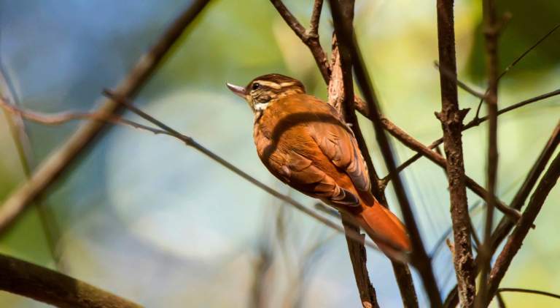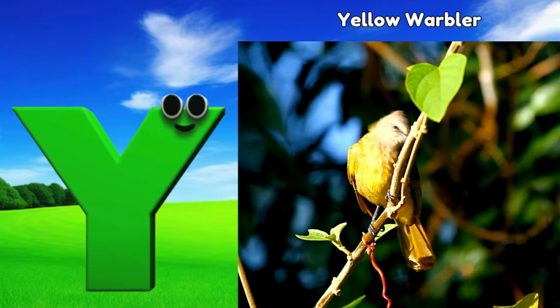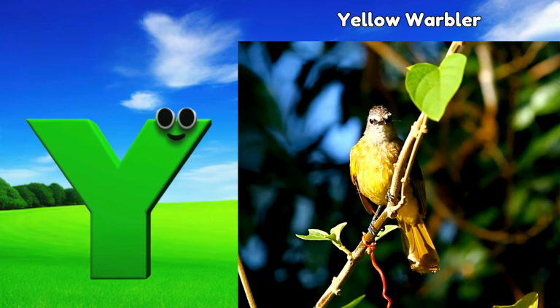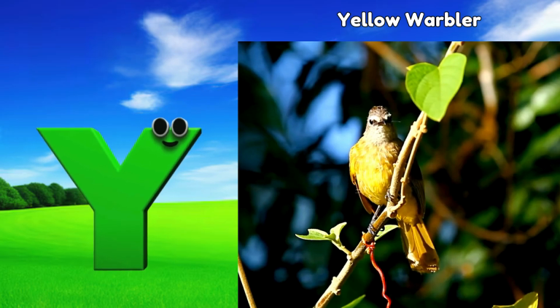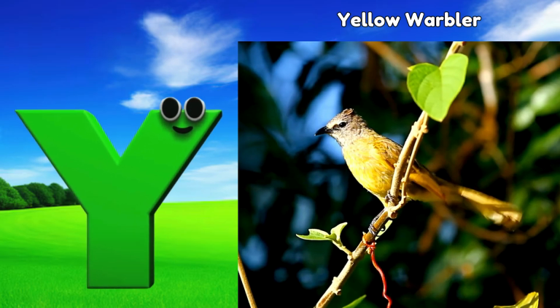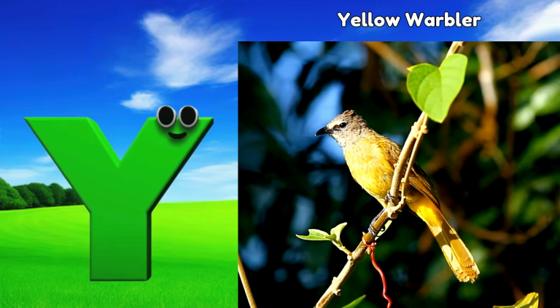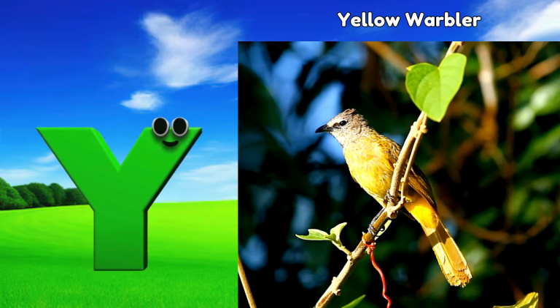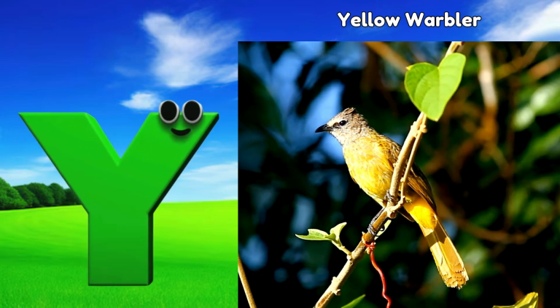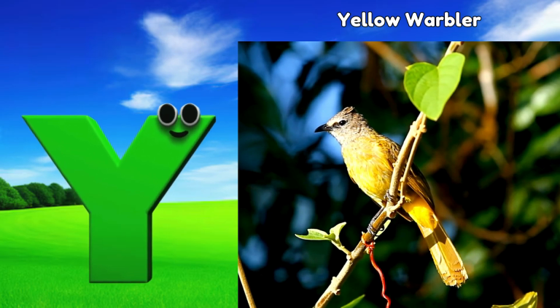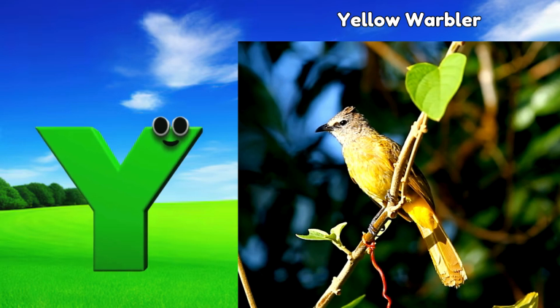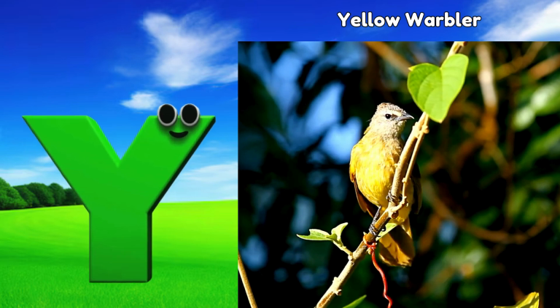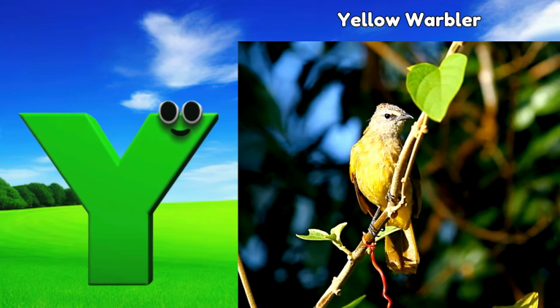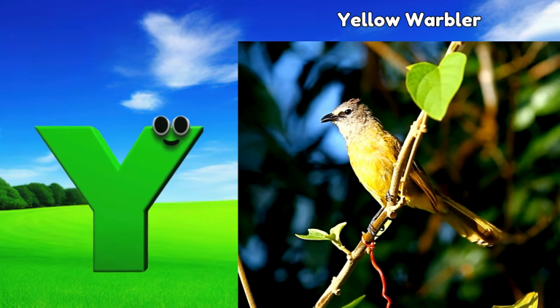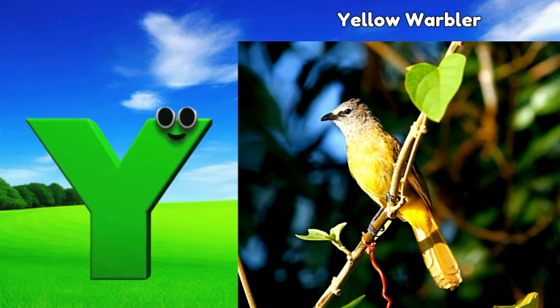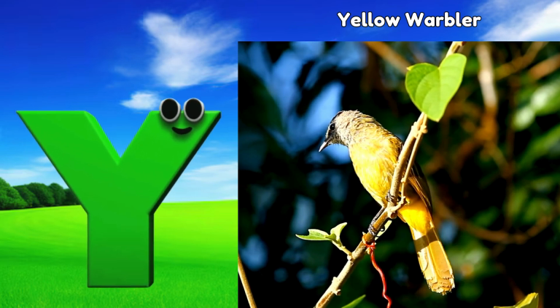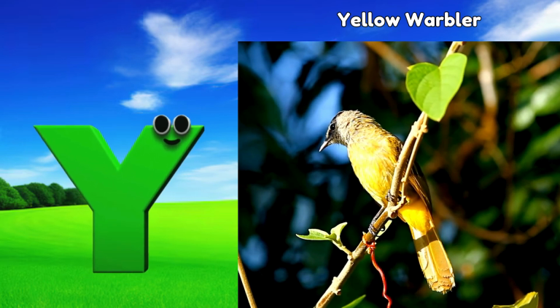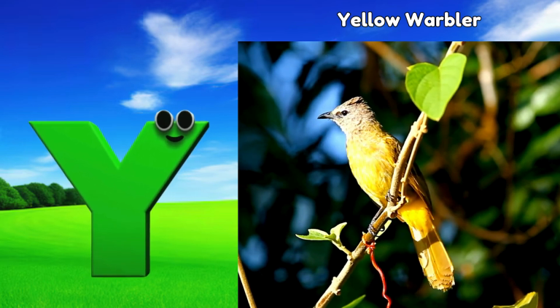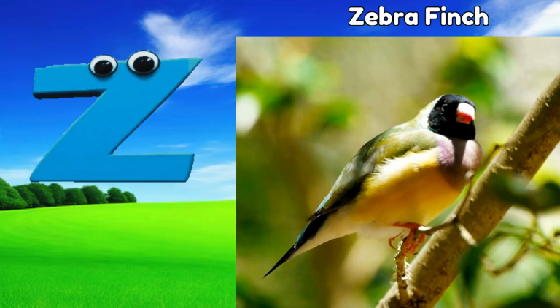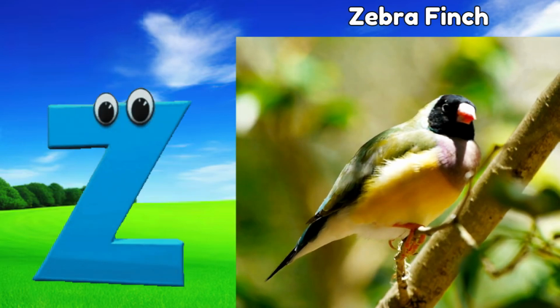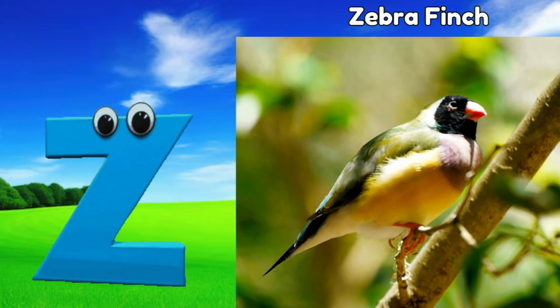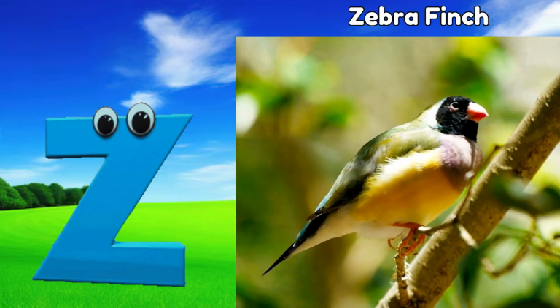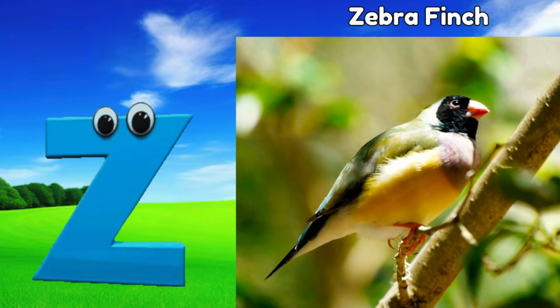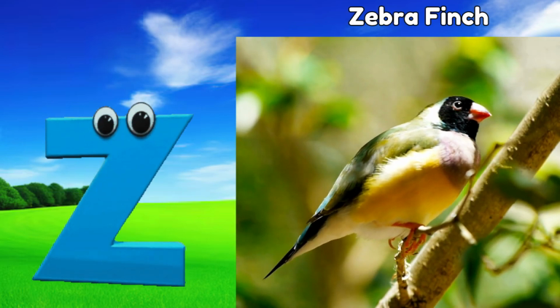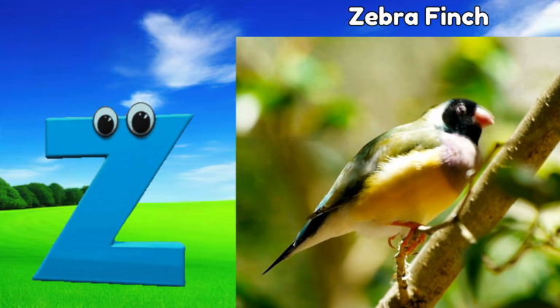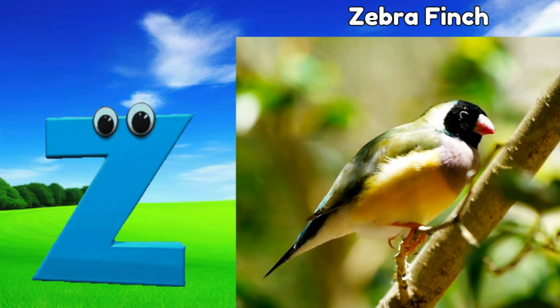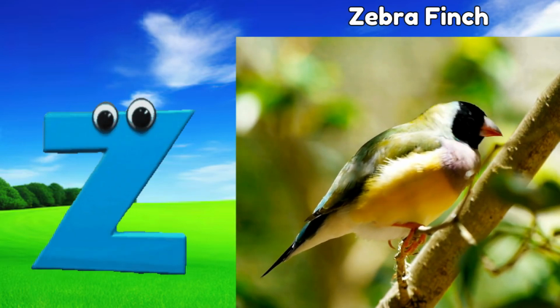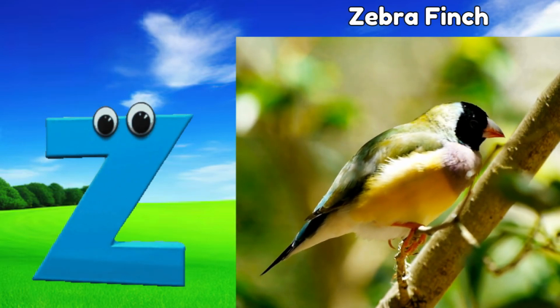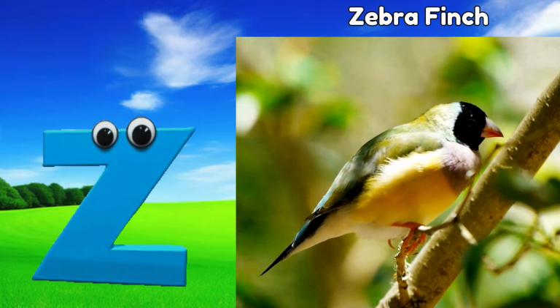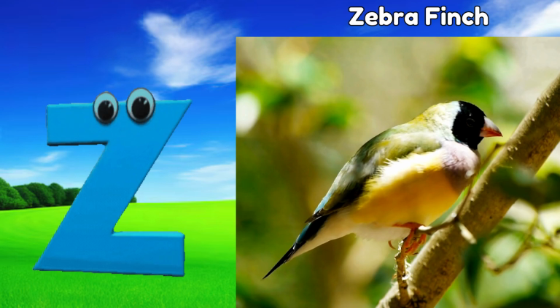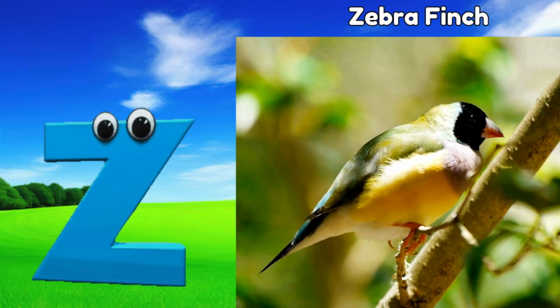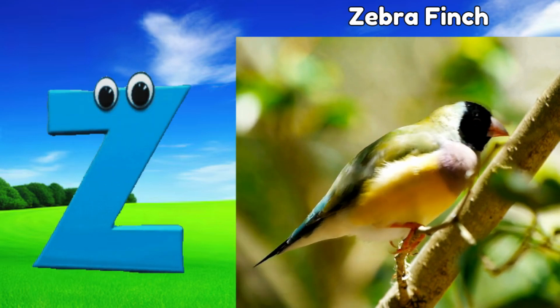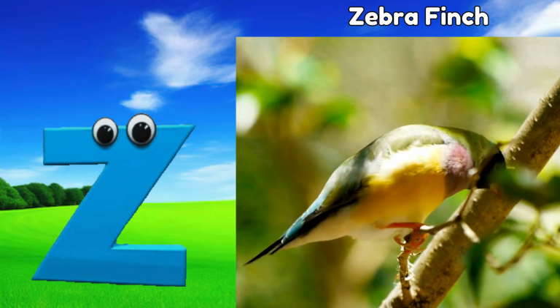Y is for yellow warbler, yuh, yellow warbler. Z is for zebra finch, z, zebra finch.